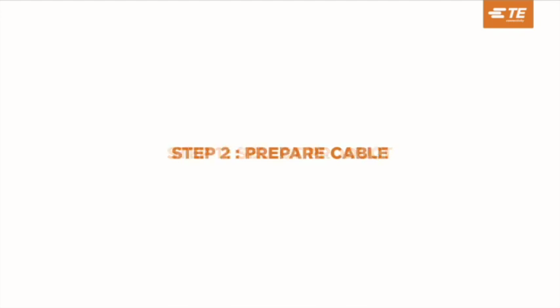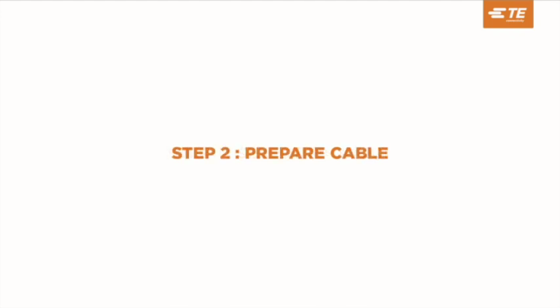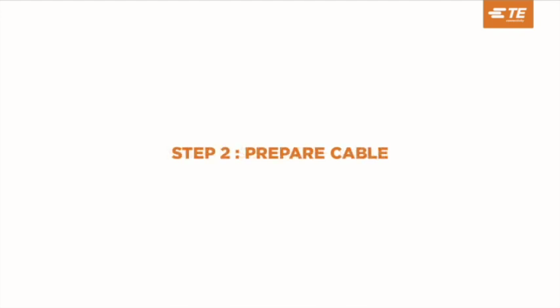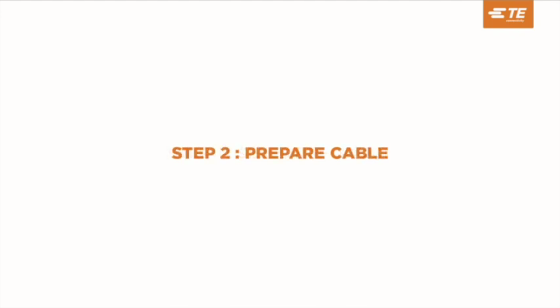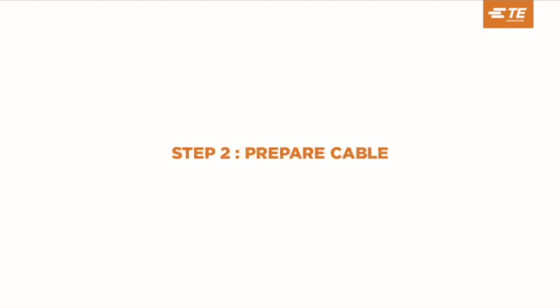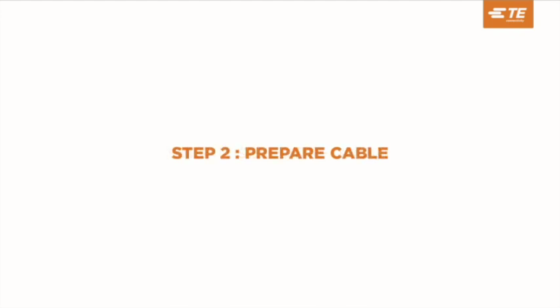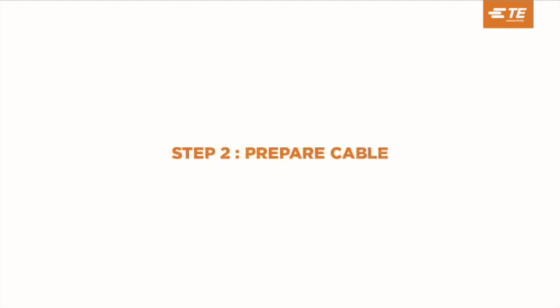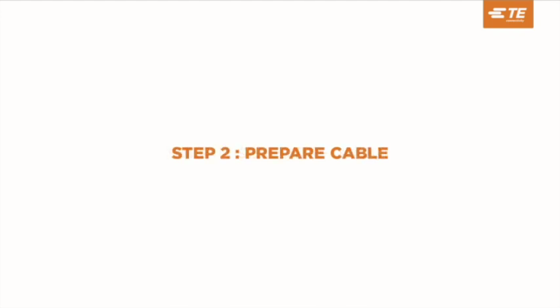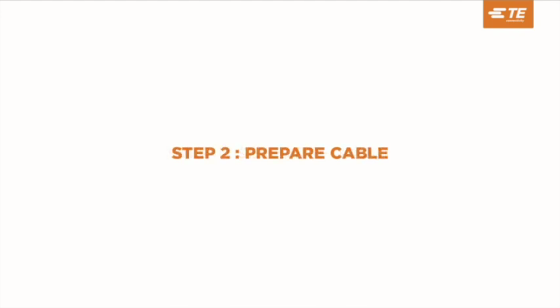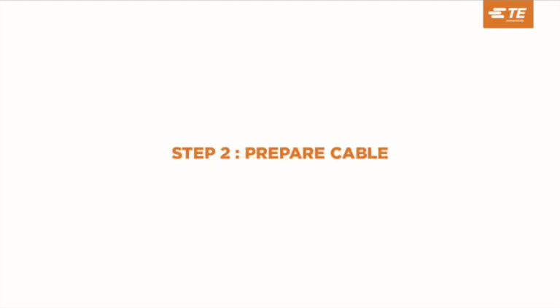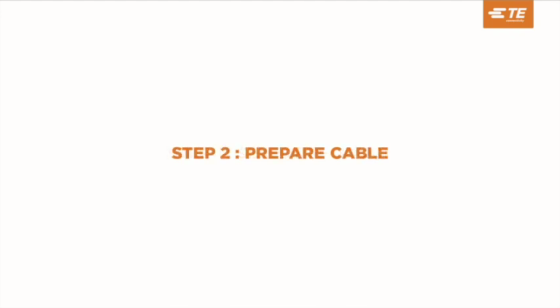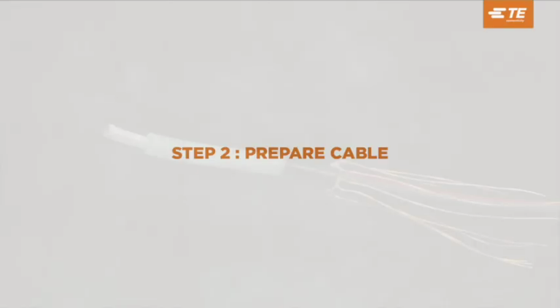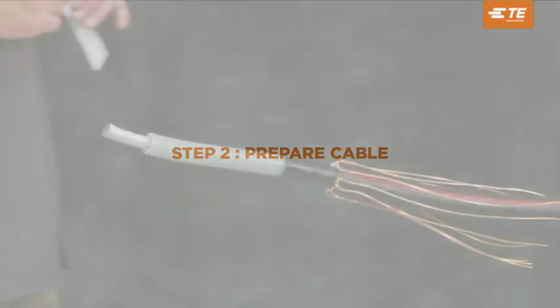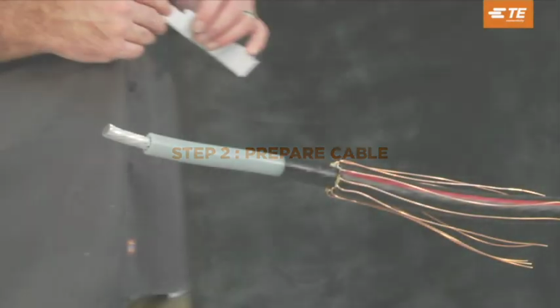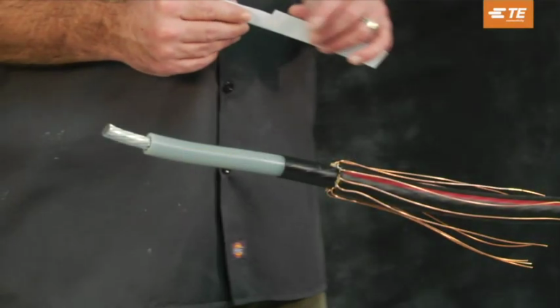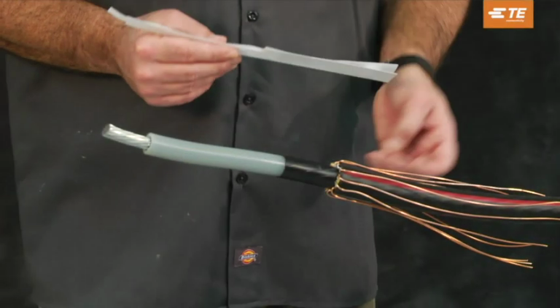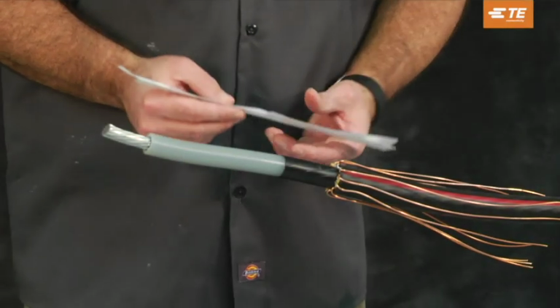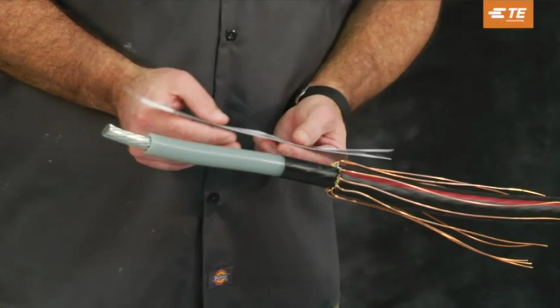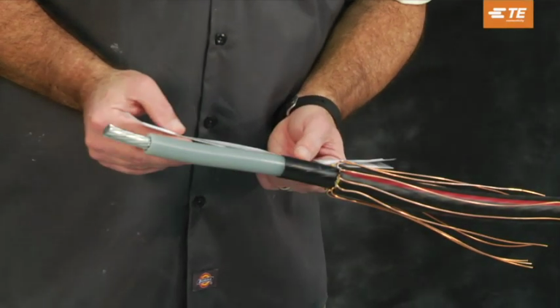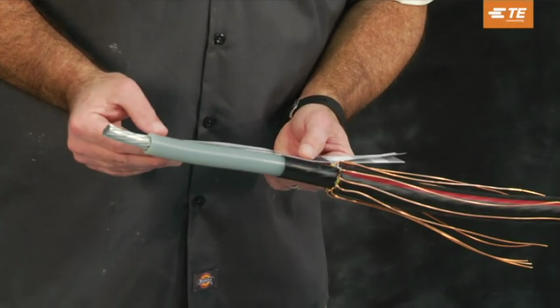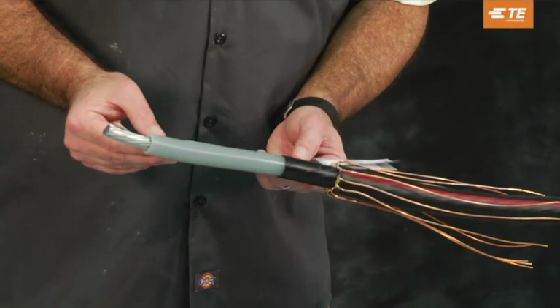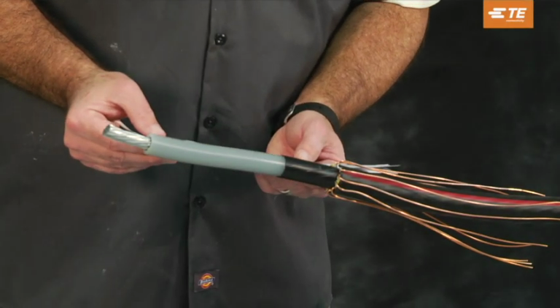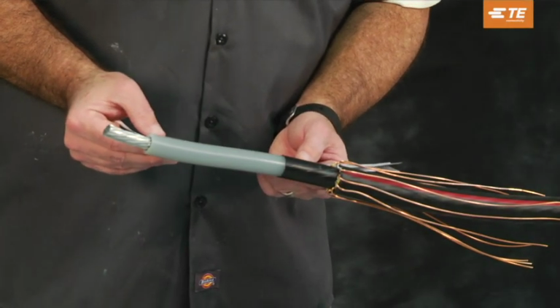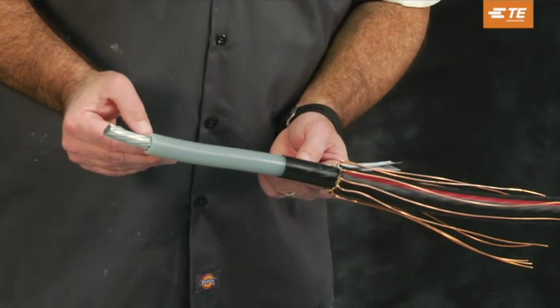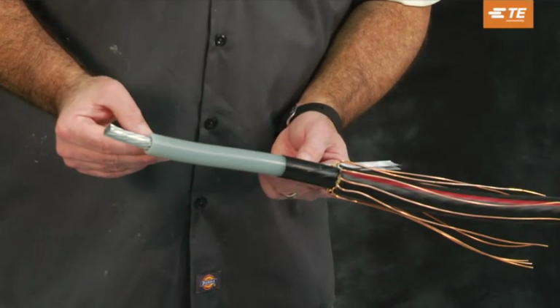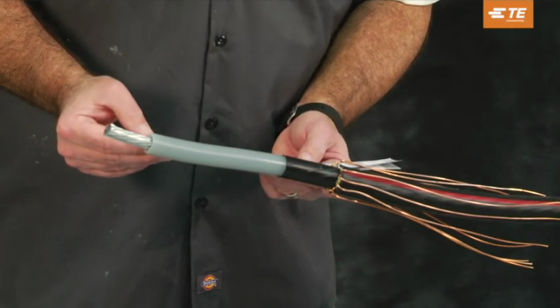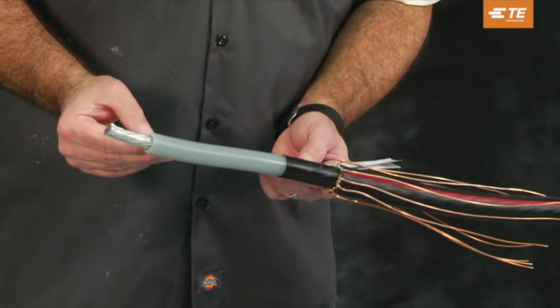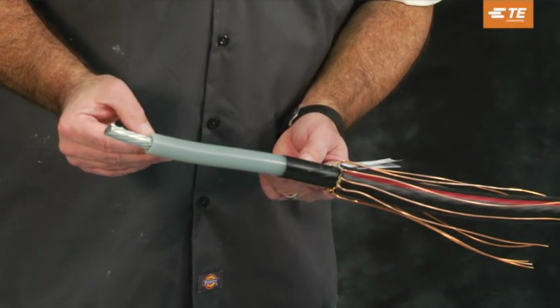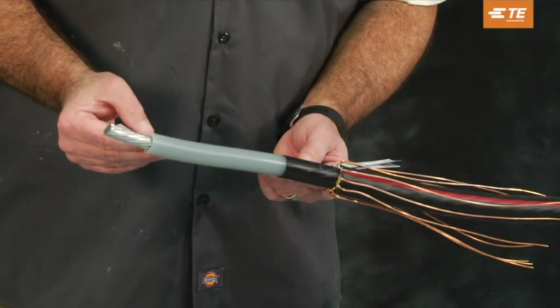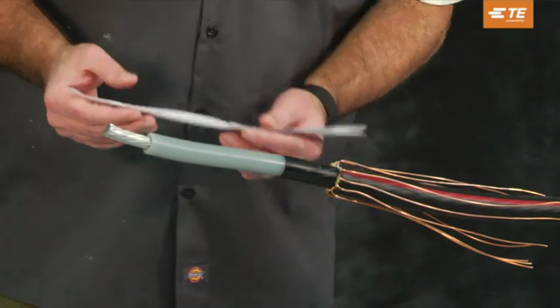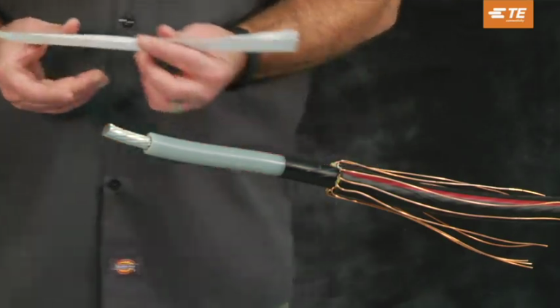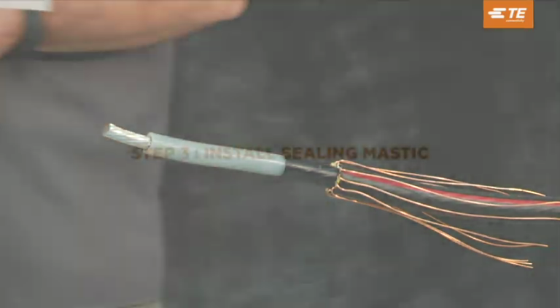Step 2: Prepare cable. Prepare the cable as shown in the product installation instructions using the provided cutback template as a guide.